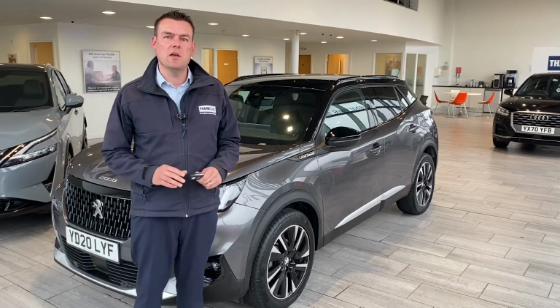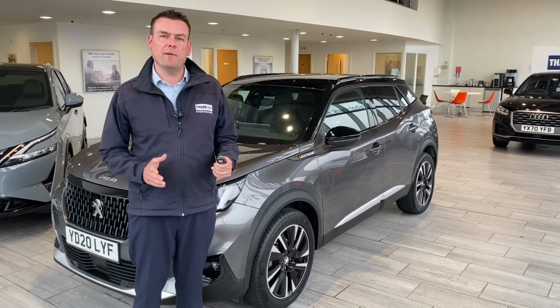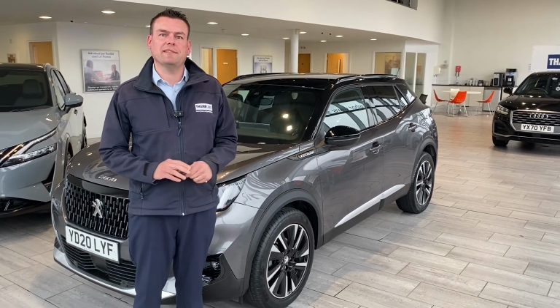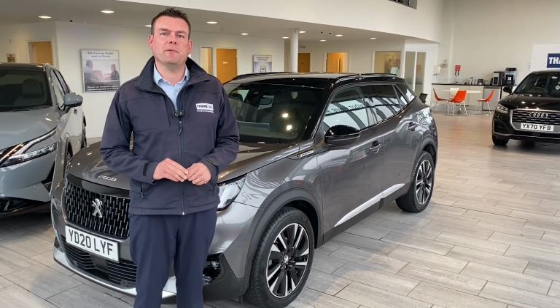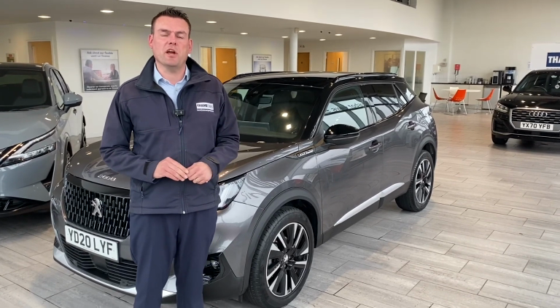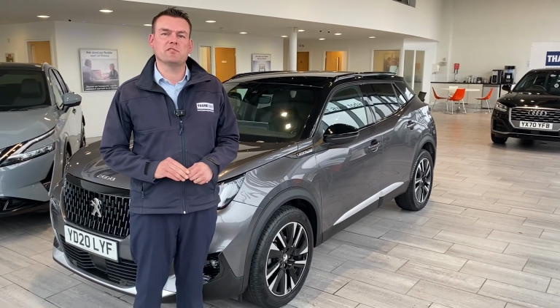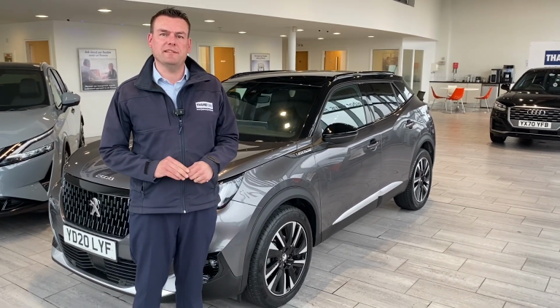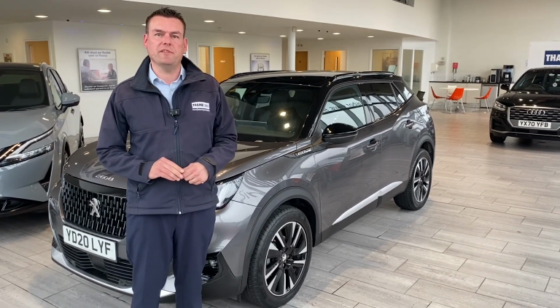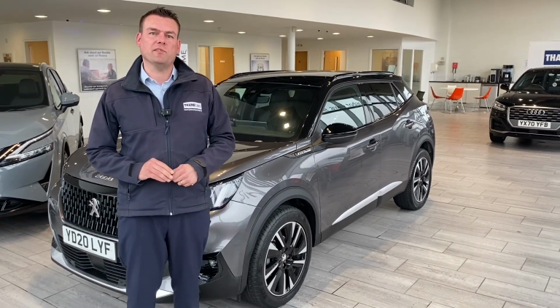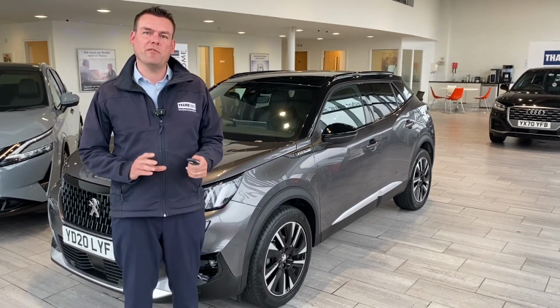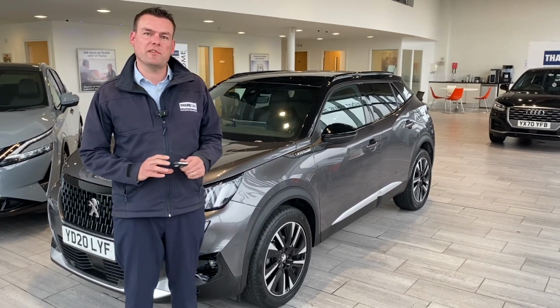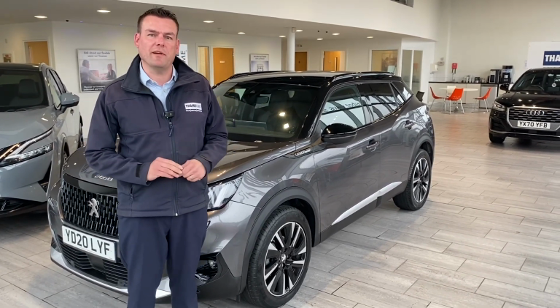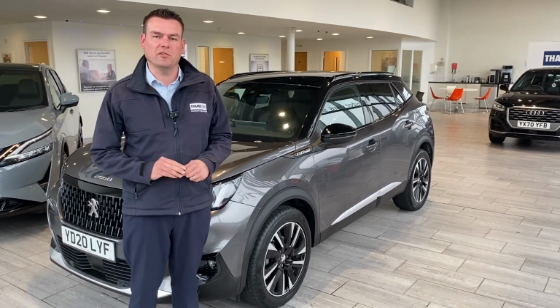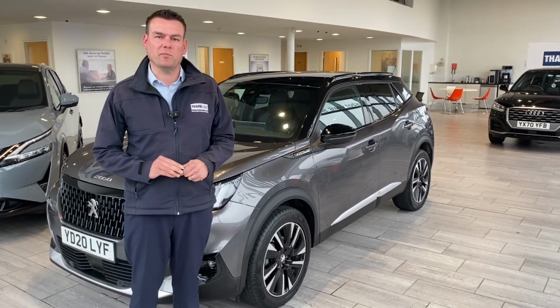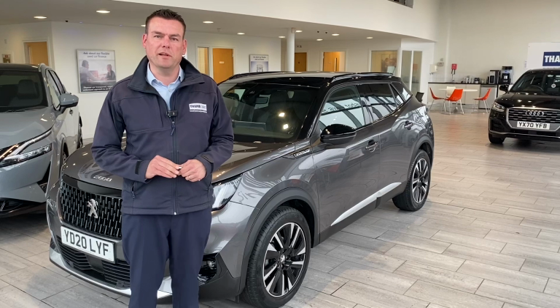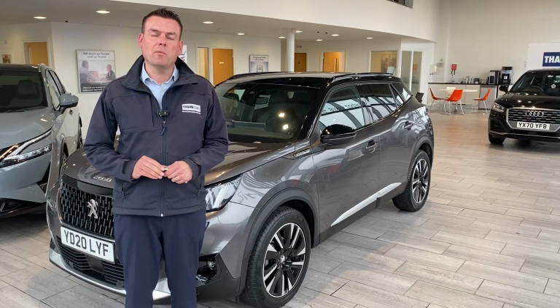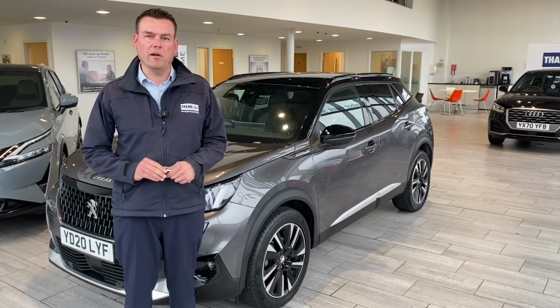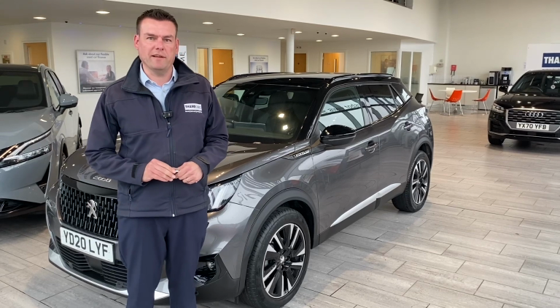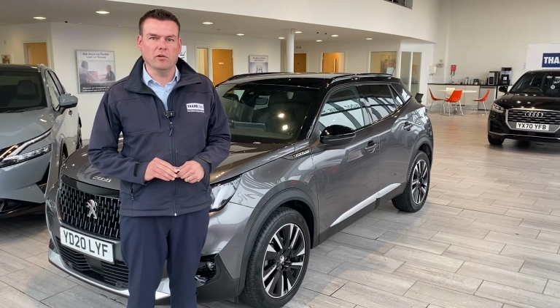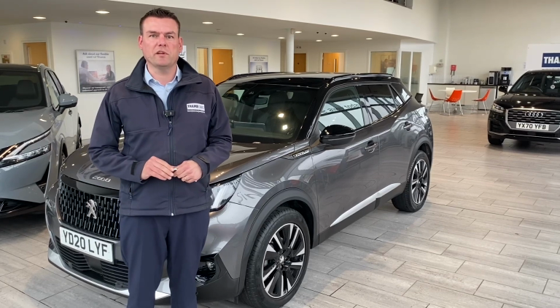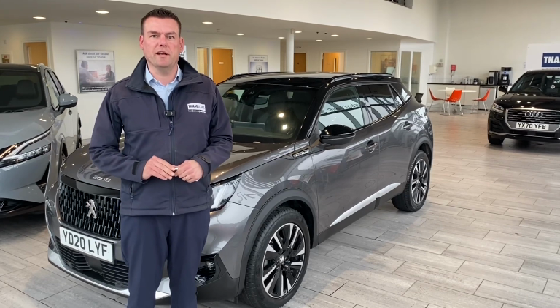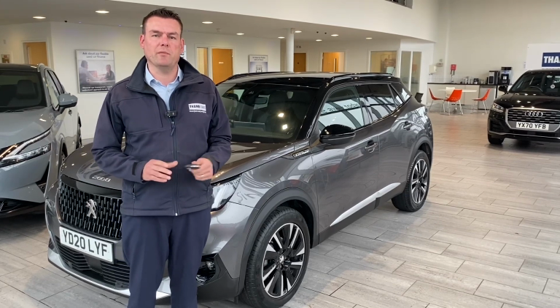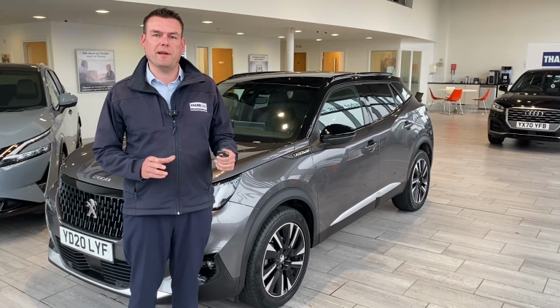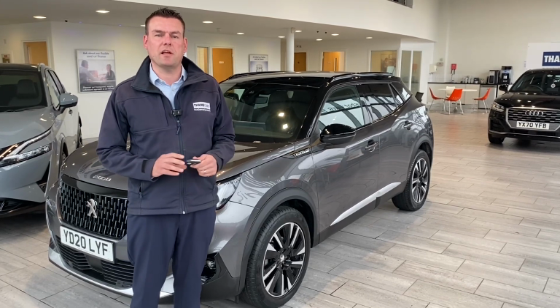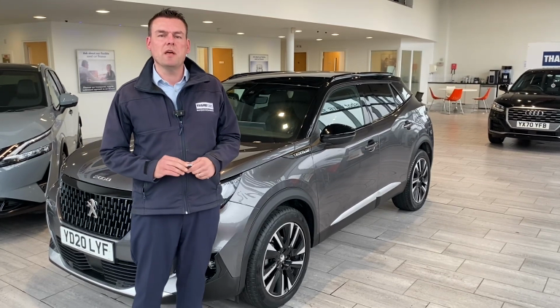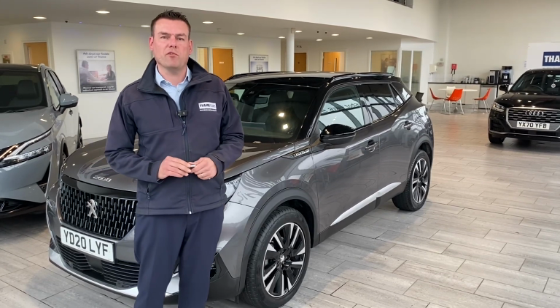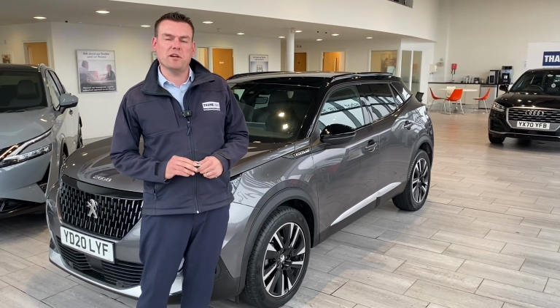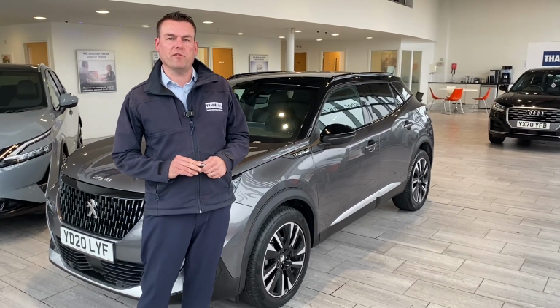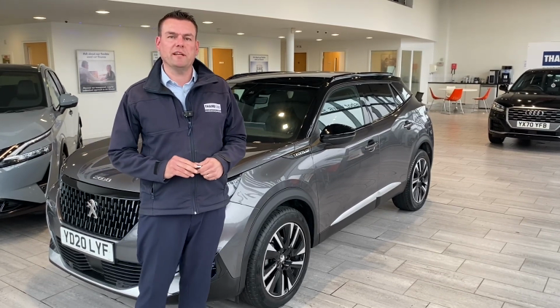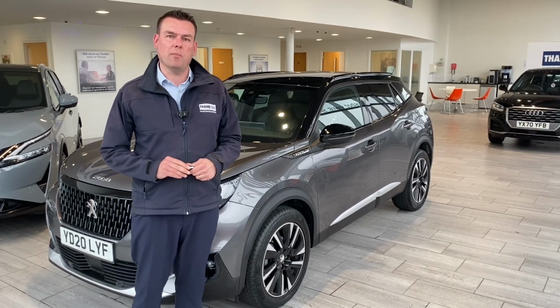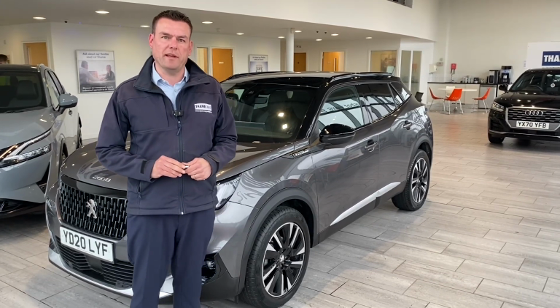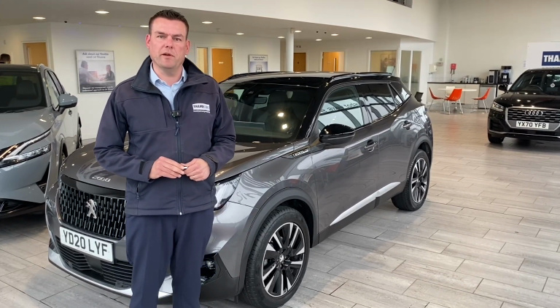We've been established over 27 years. We're five-star rated on Trustpilot. We're highly rated on Autotrader, so we're the place to come for a pressure-free car buying experience.